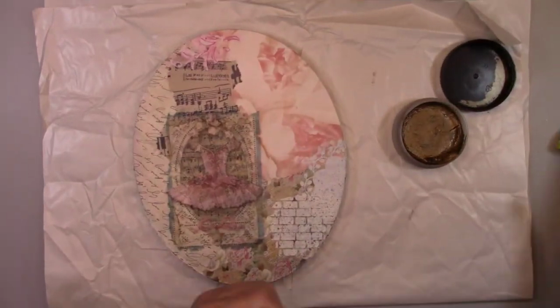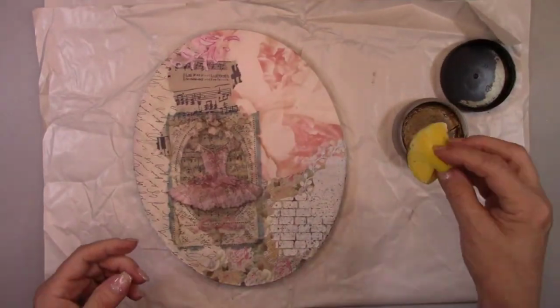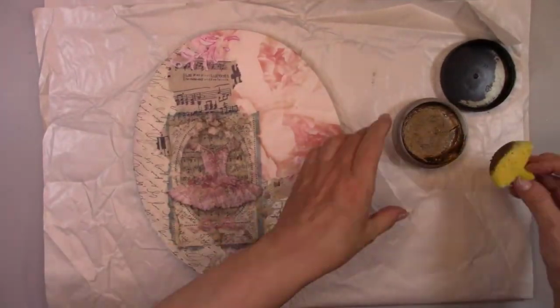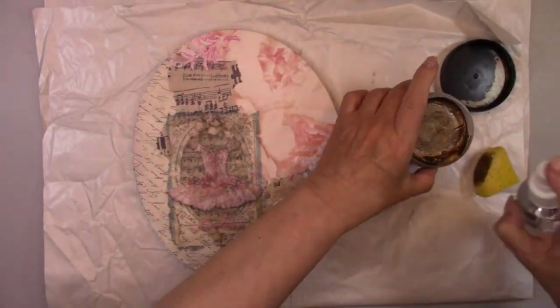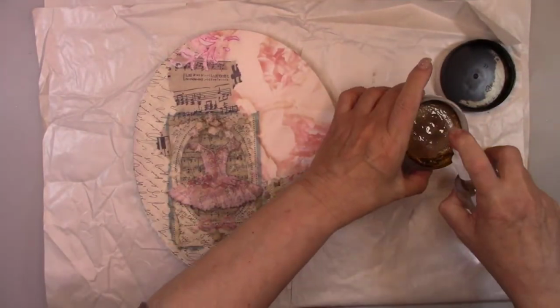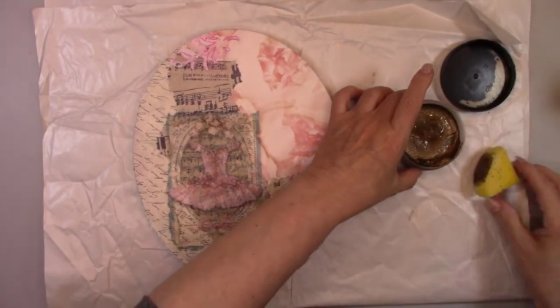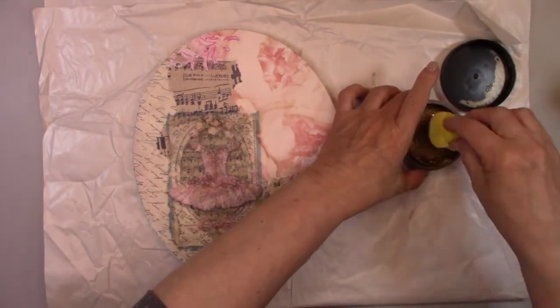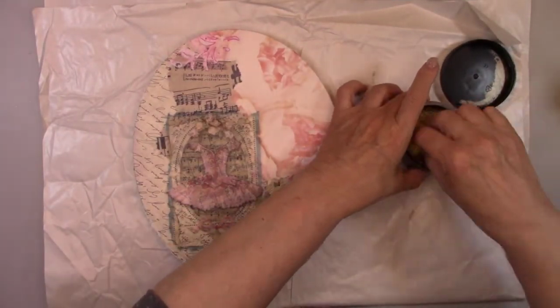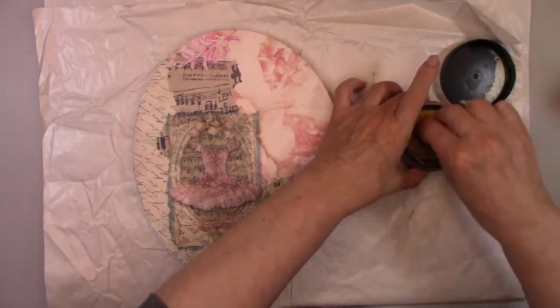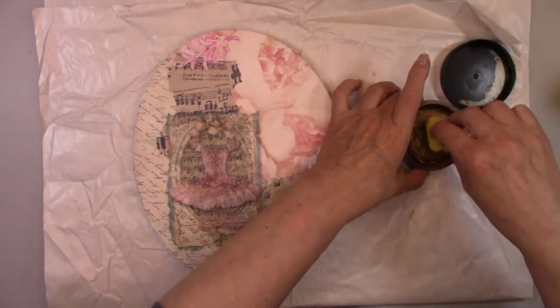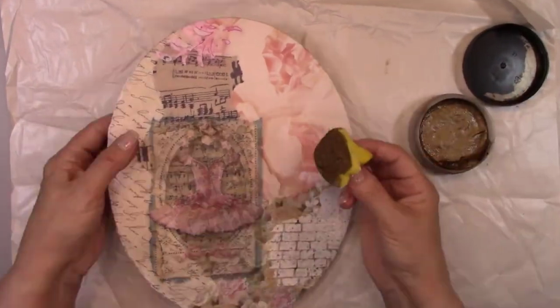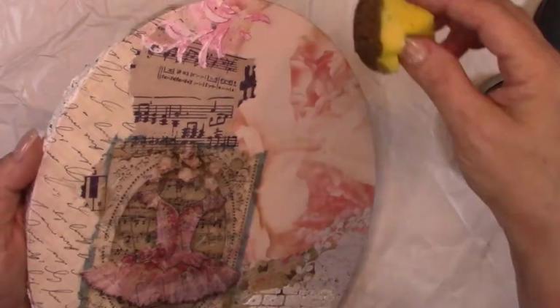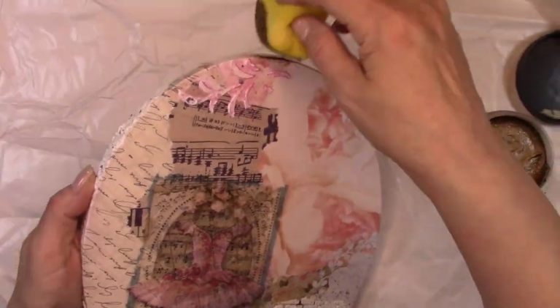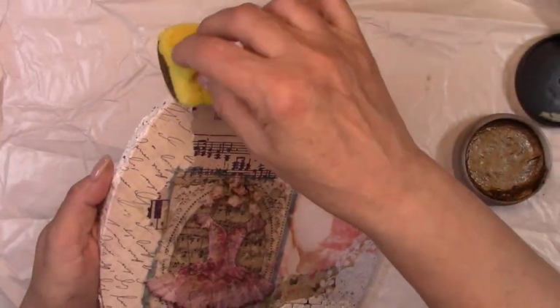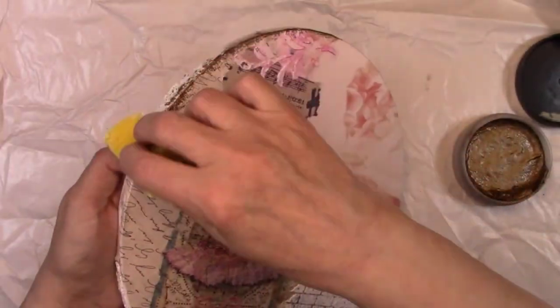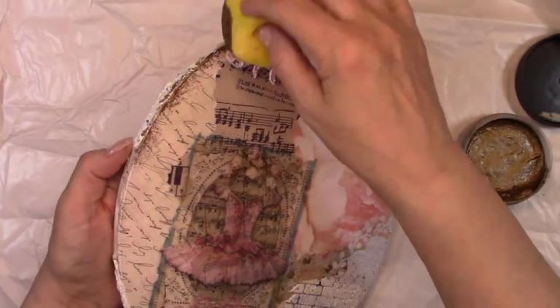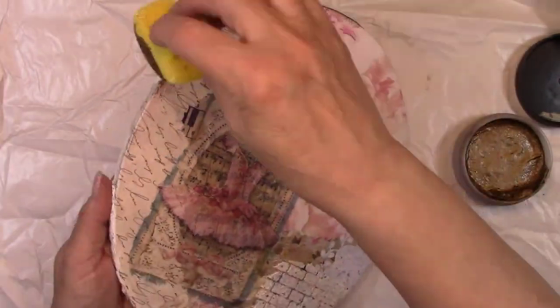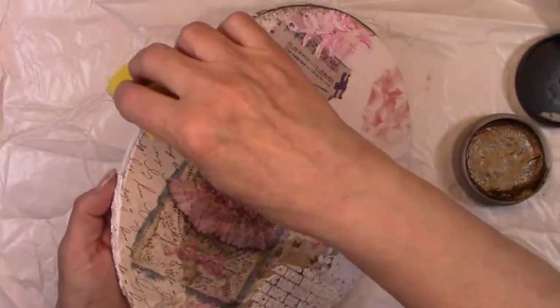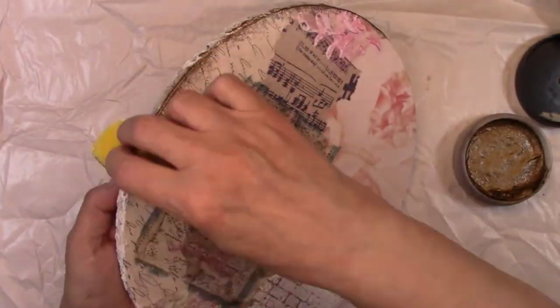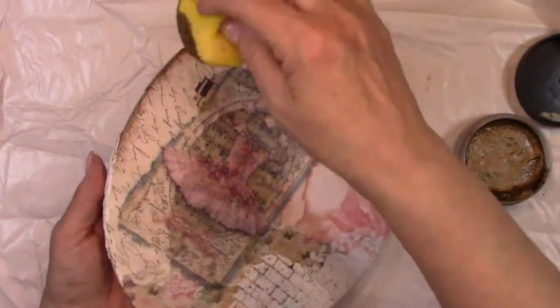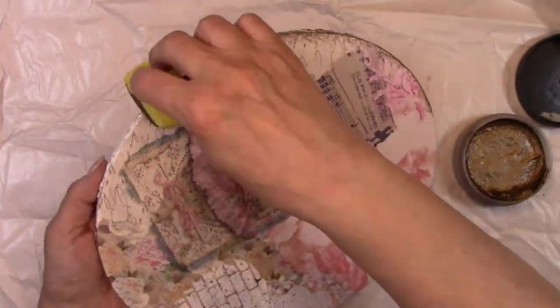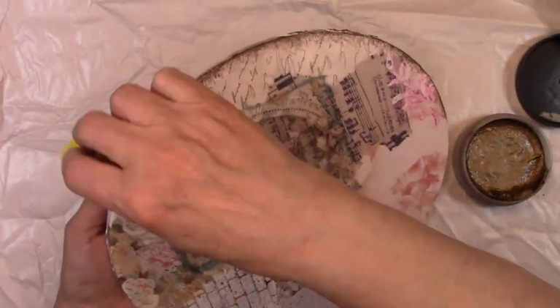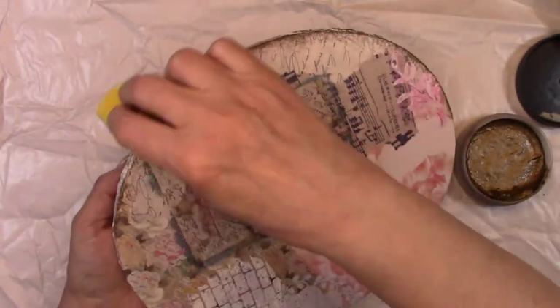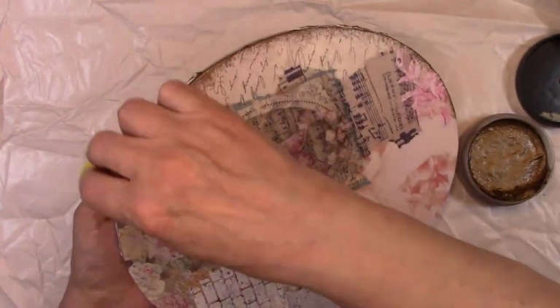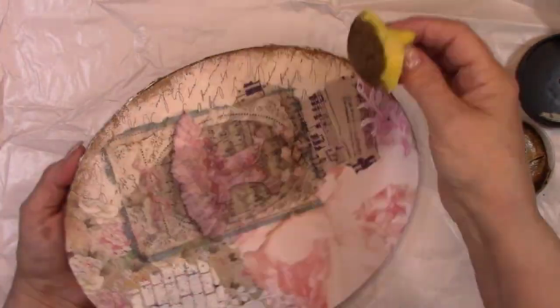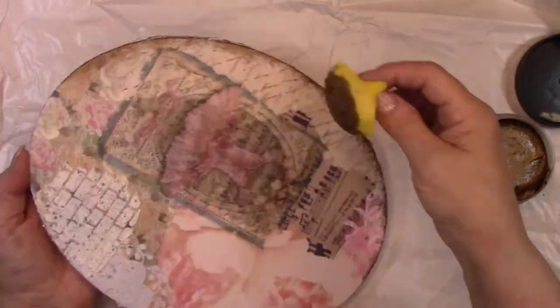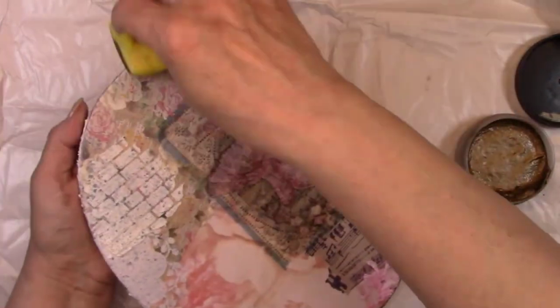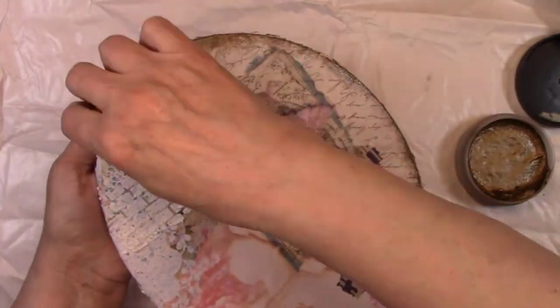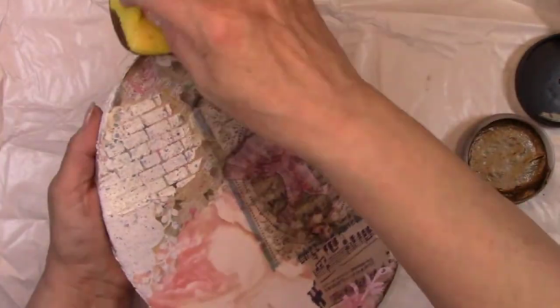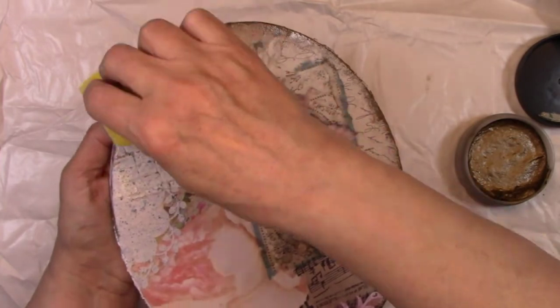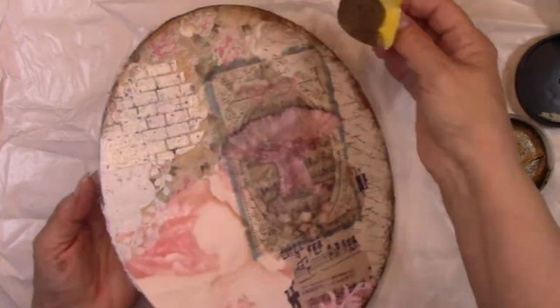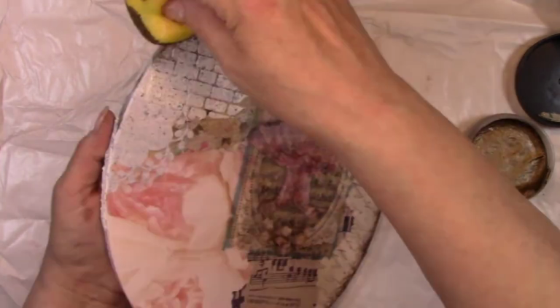I'm adding a dark edge using Iced Espresso Wax Rub. I'm applying it with a sponge and this will give the piece an antique look.